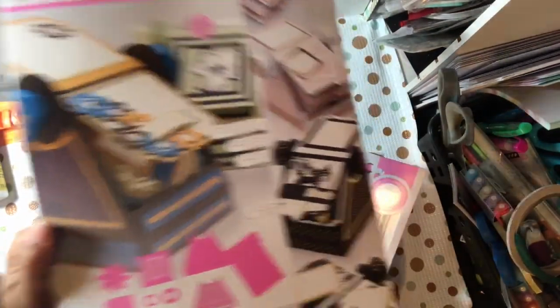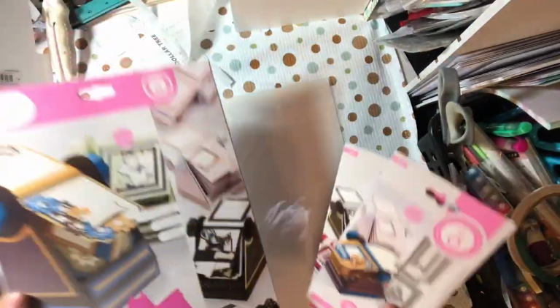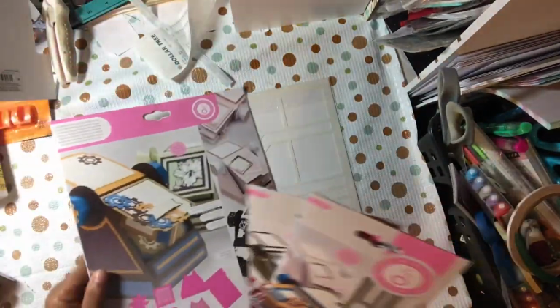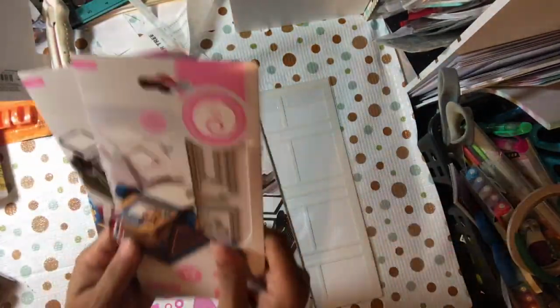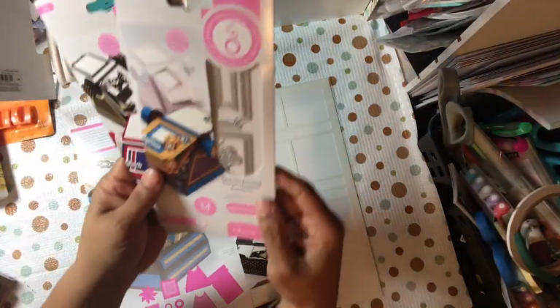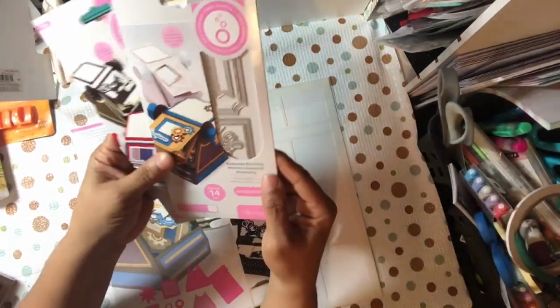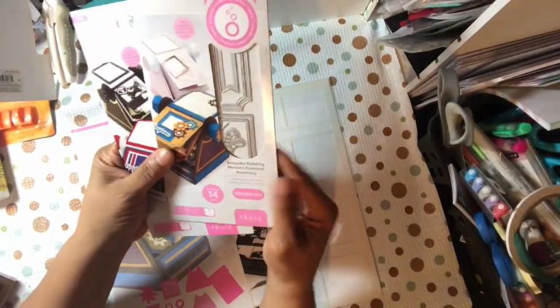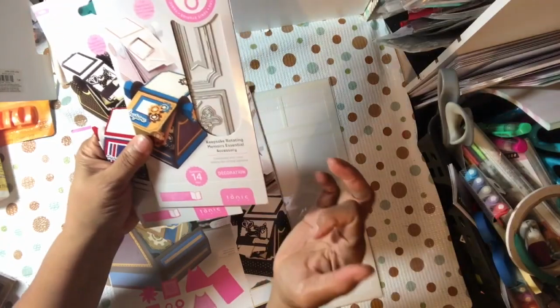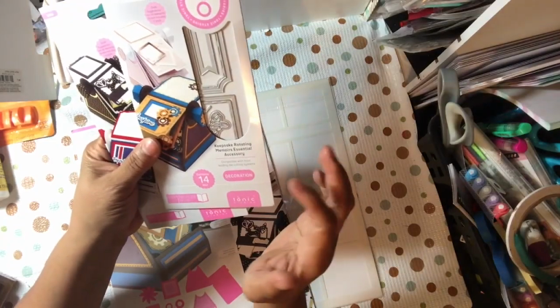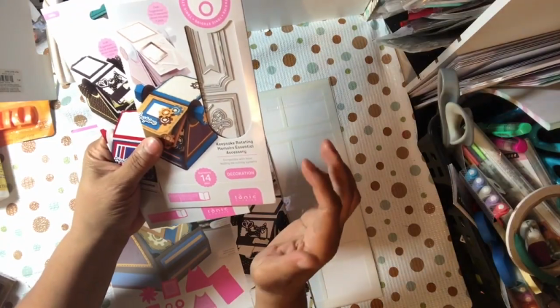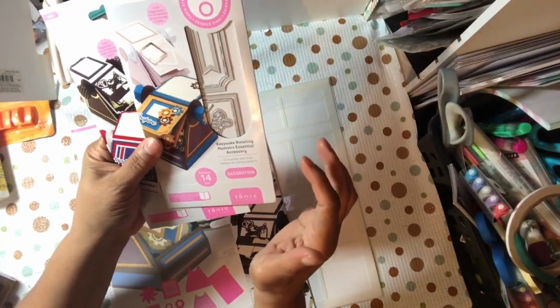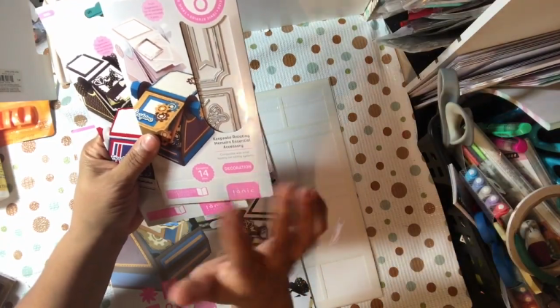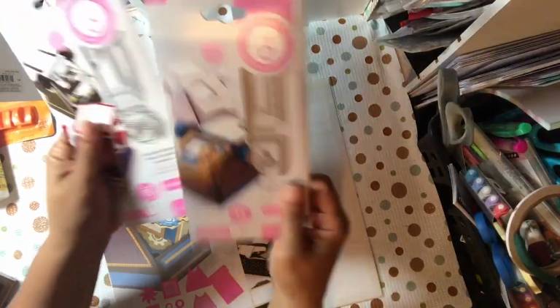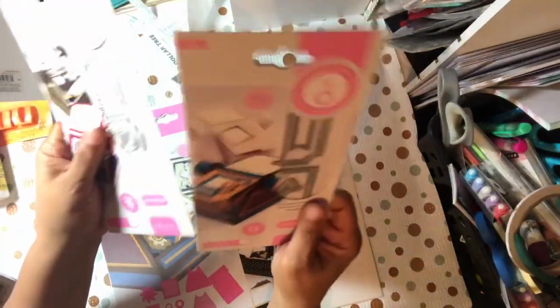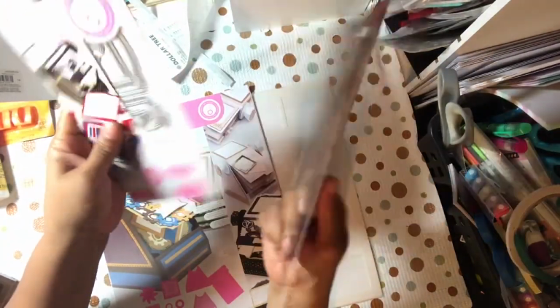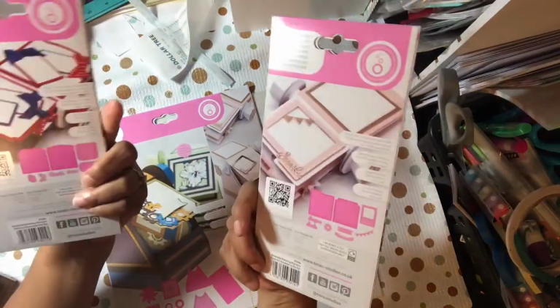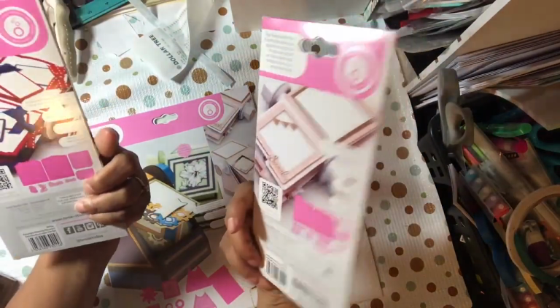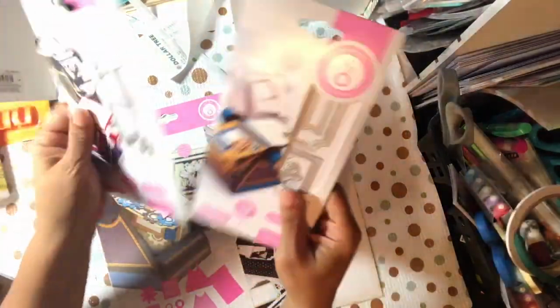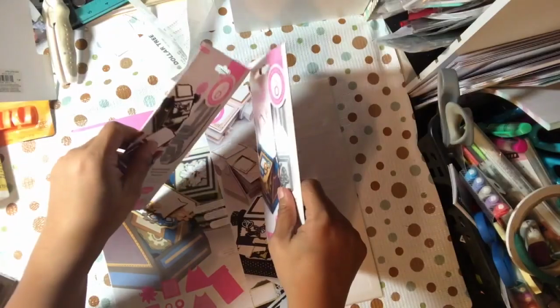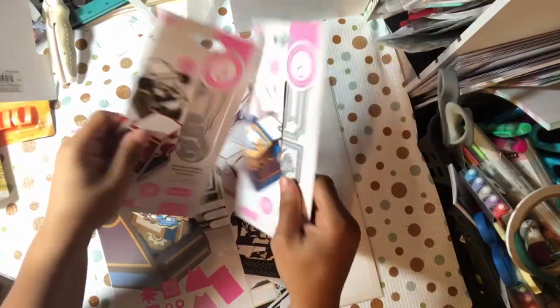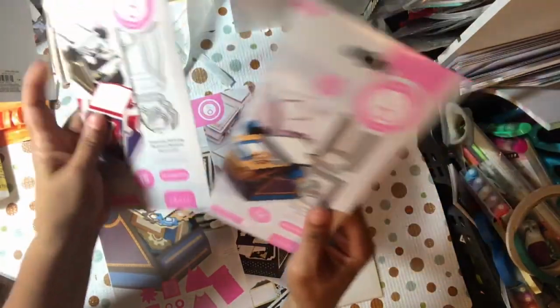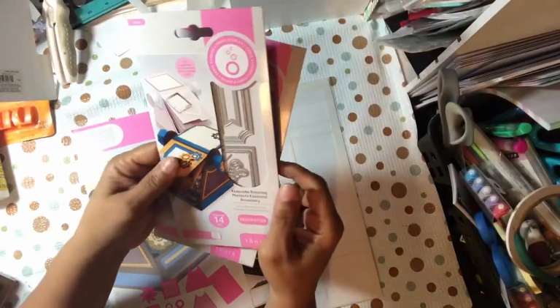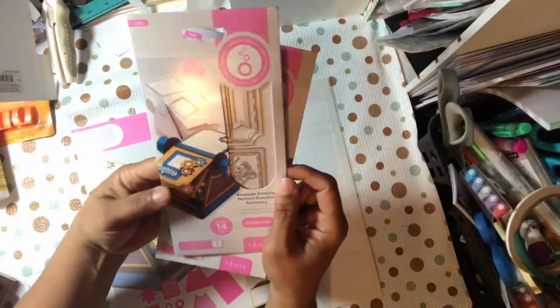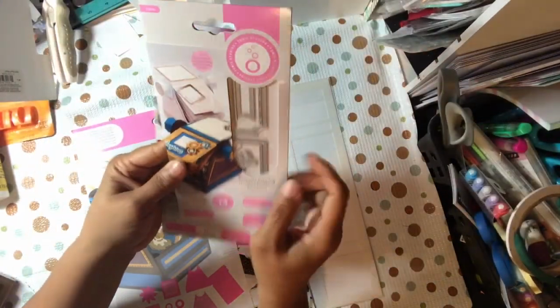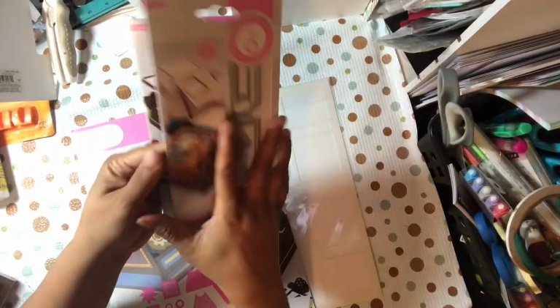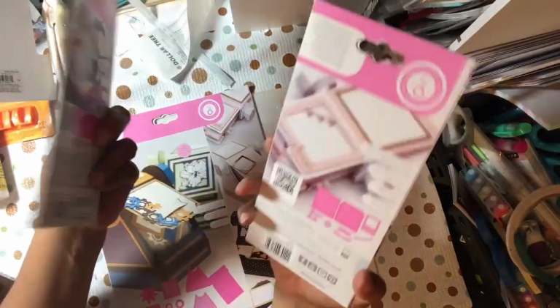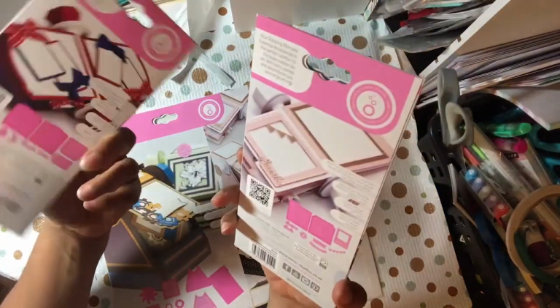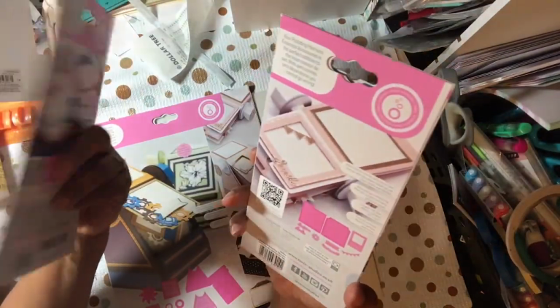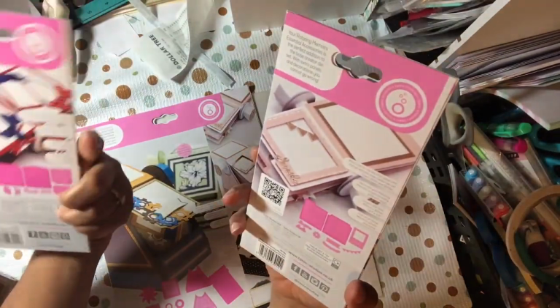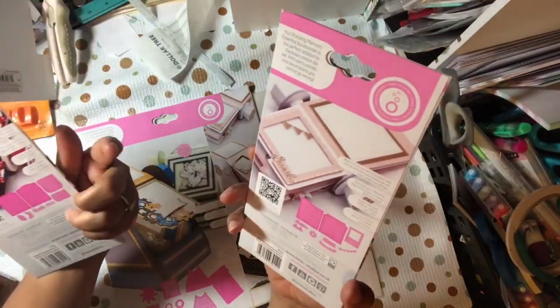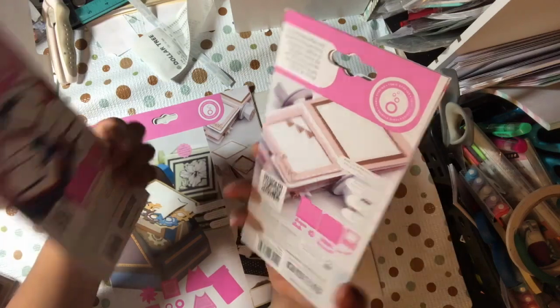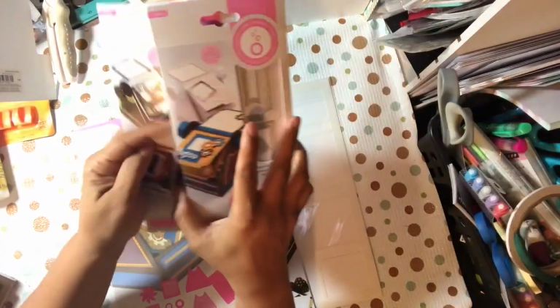Here are the other two that came in this set, because they were separate prices. I forgot what they were separately, but all together I think it's like $53. Separately they were like $80 or $90 something — I can't remember.